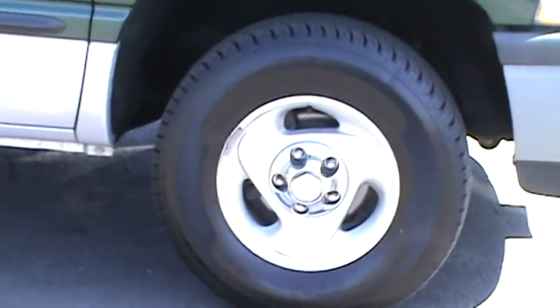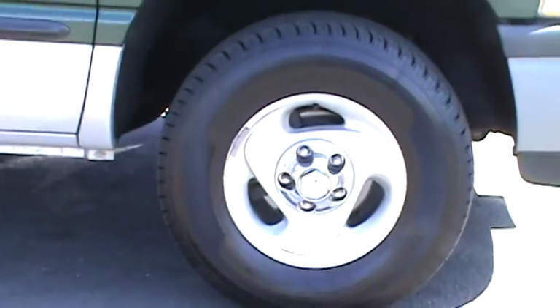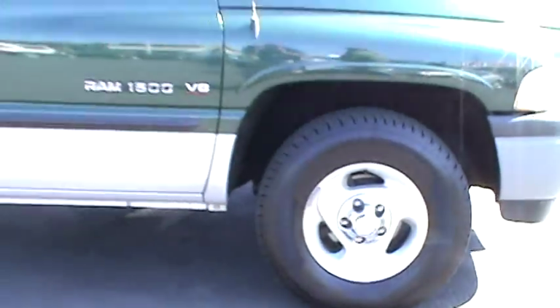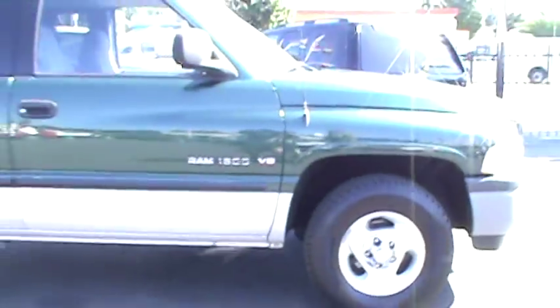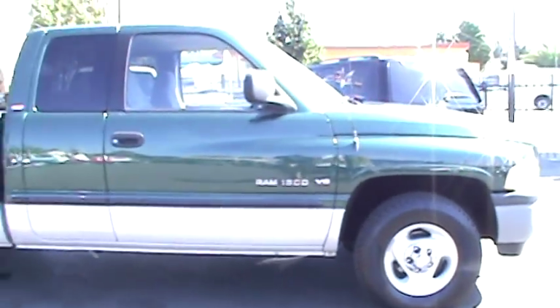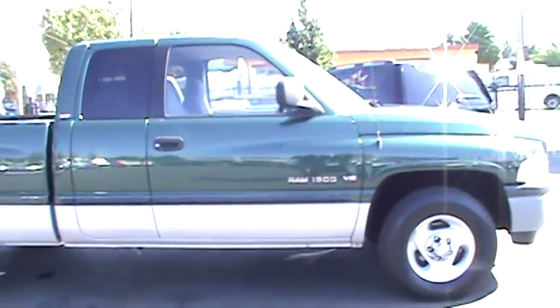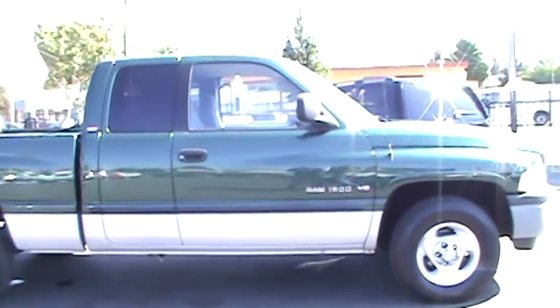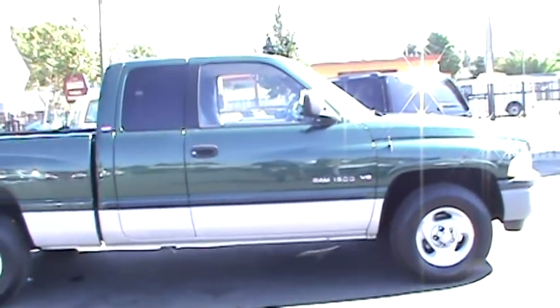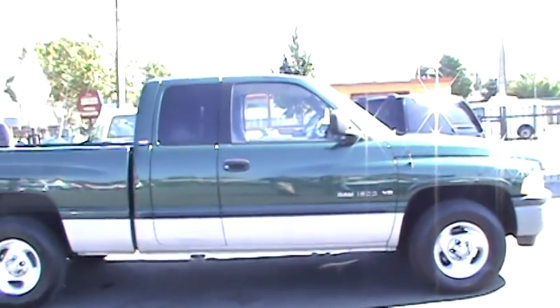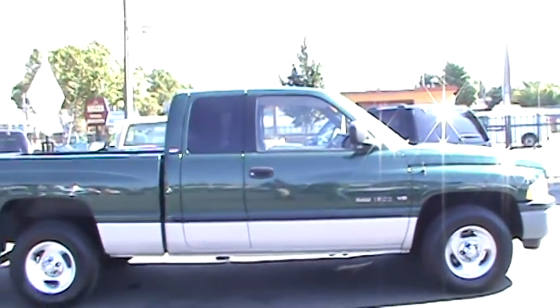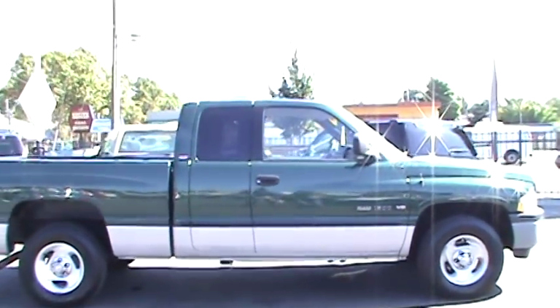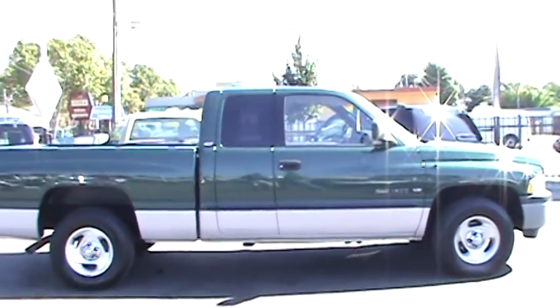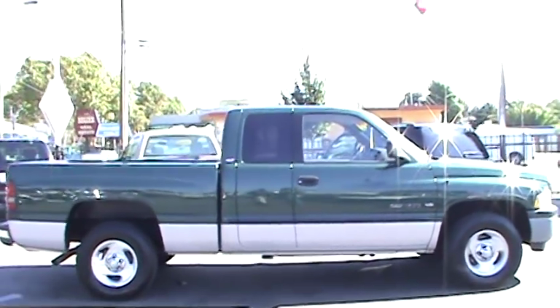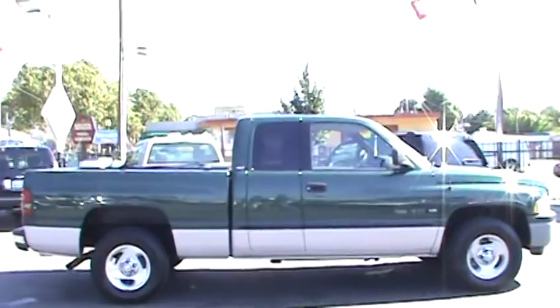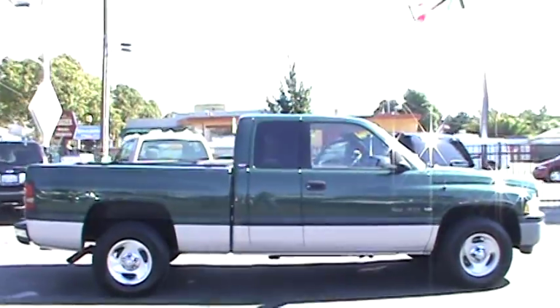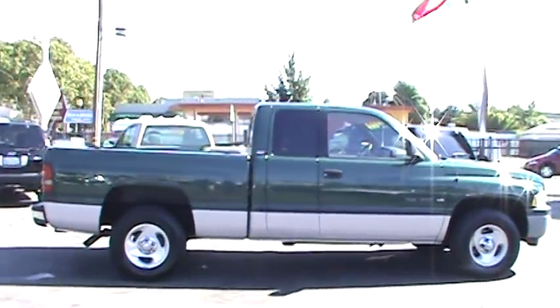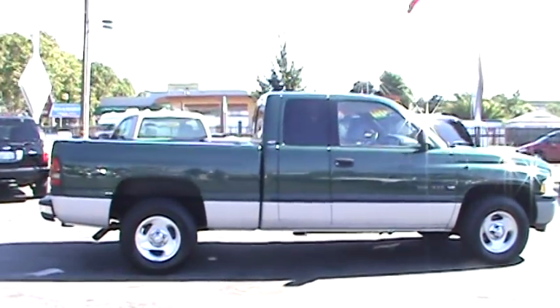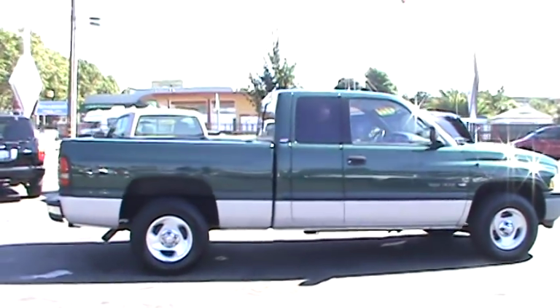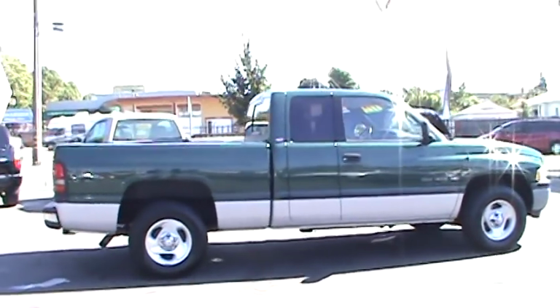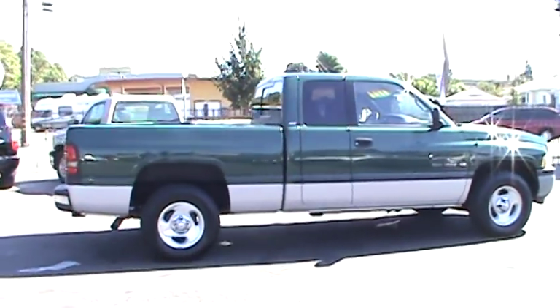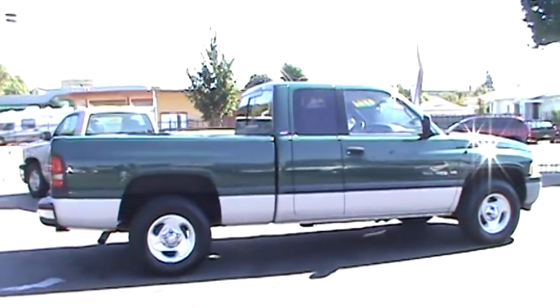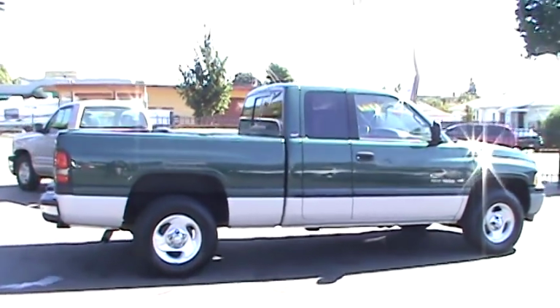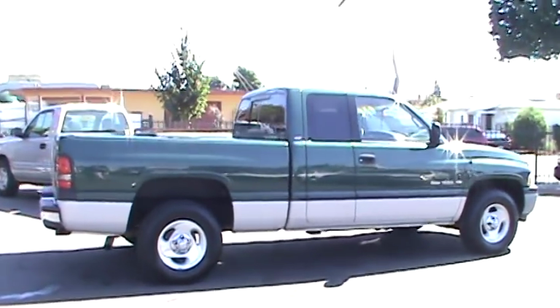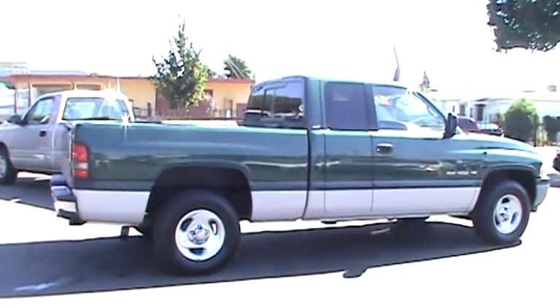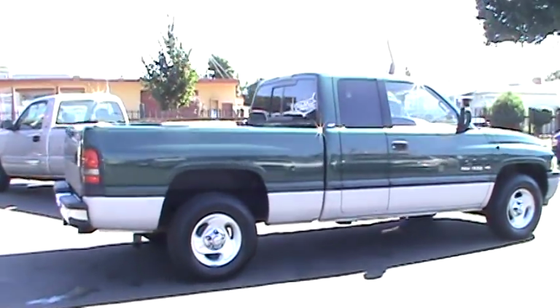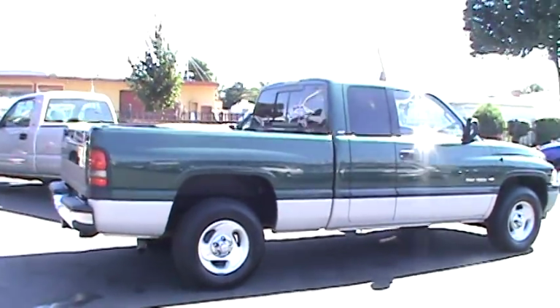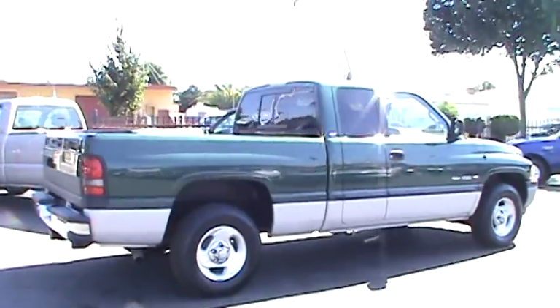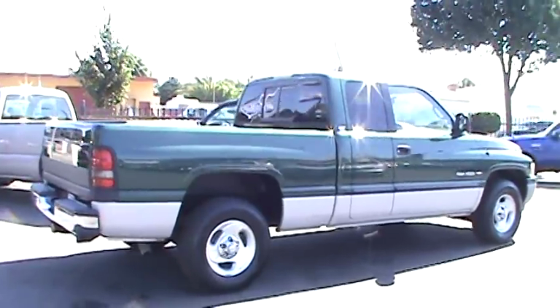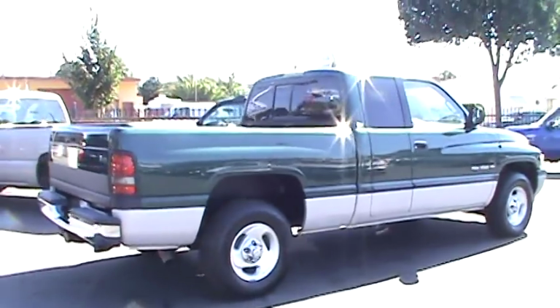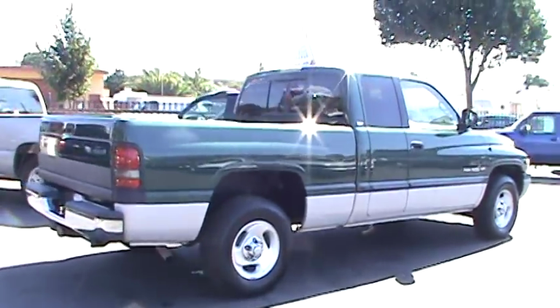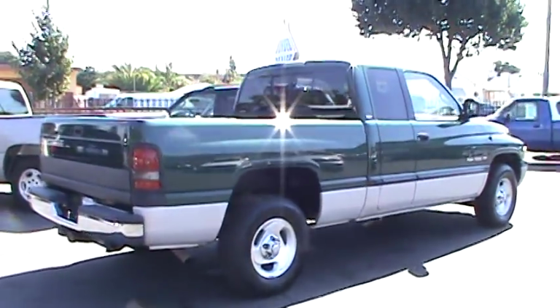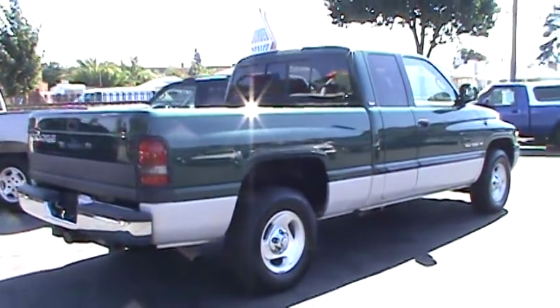The Dodge Ram is one of America's highest rated and most popular trucks. Our 2000 Dodge Ram is coated in original and nearly flawless forest green and driftwood two-tone paint with a spotless Miss Gray cloth interior — non-smoker.